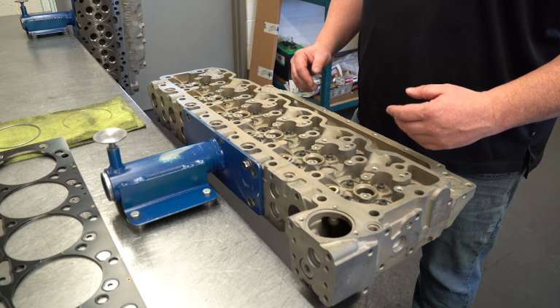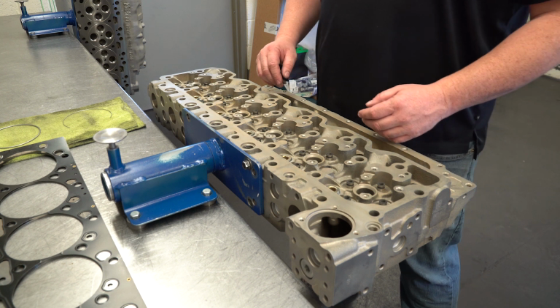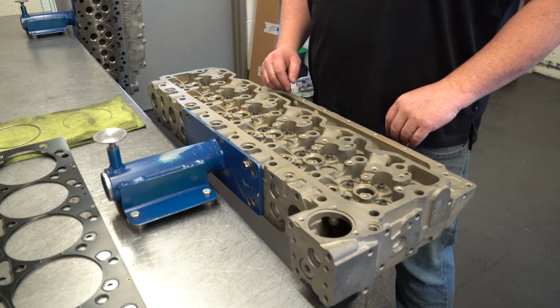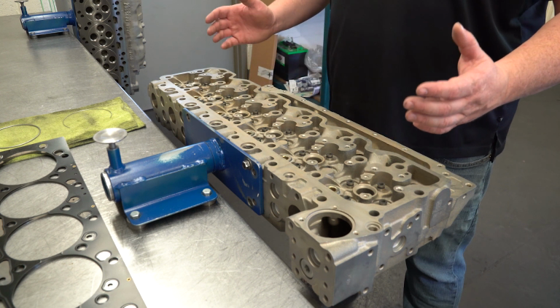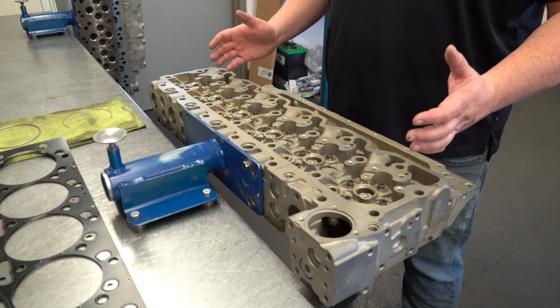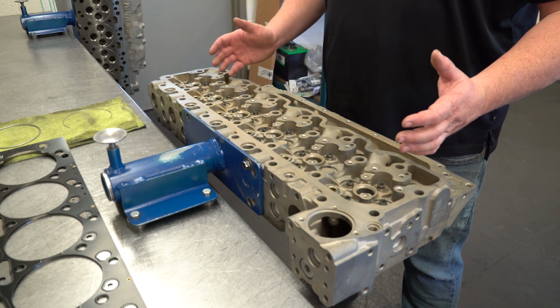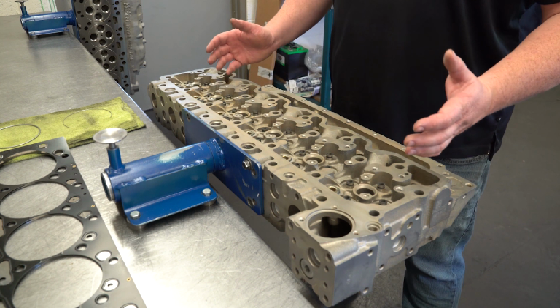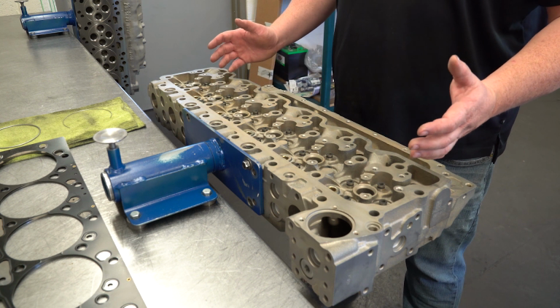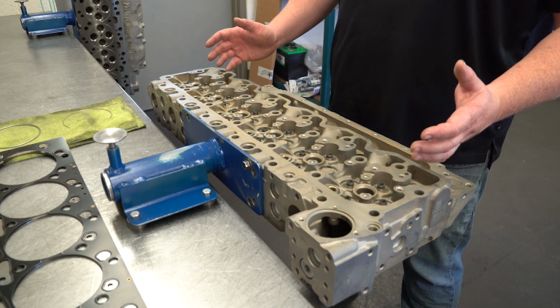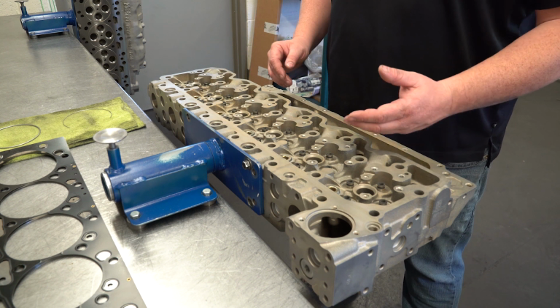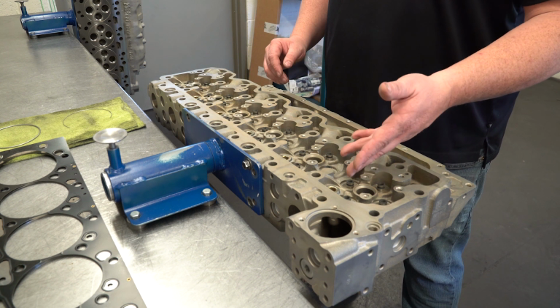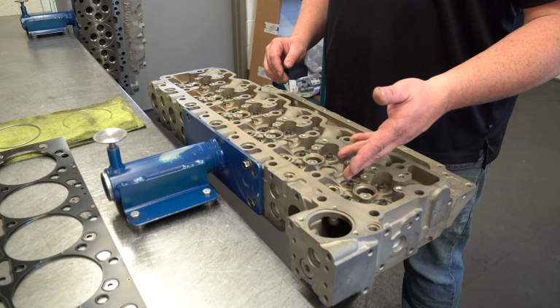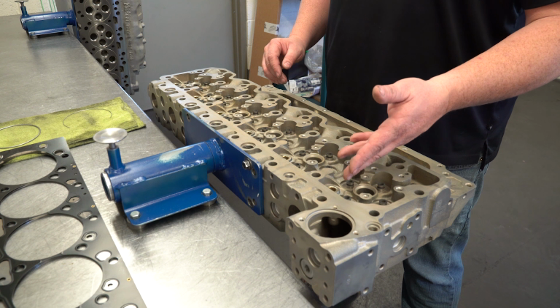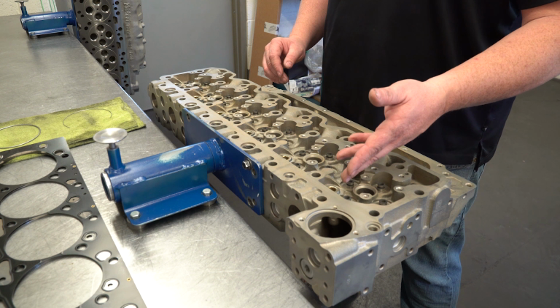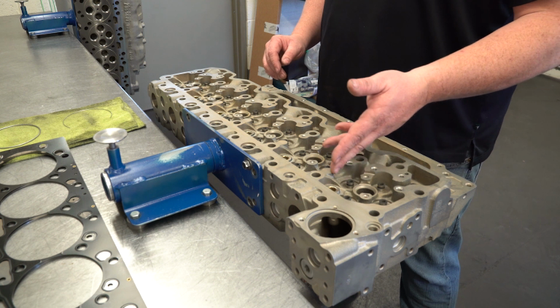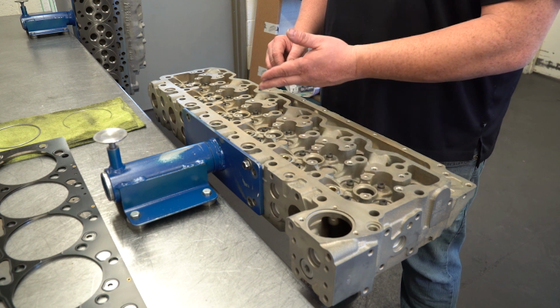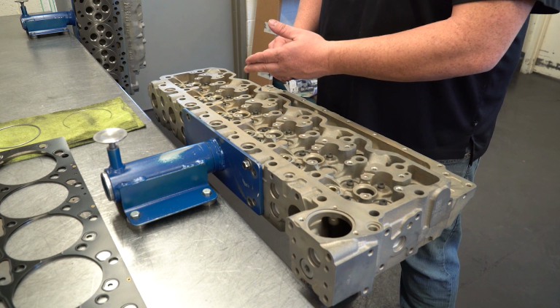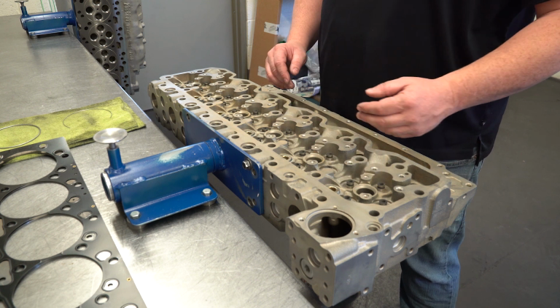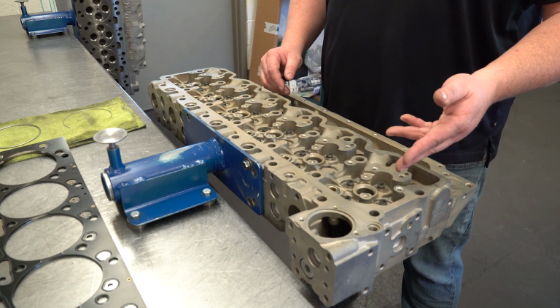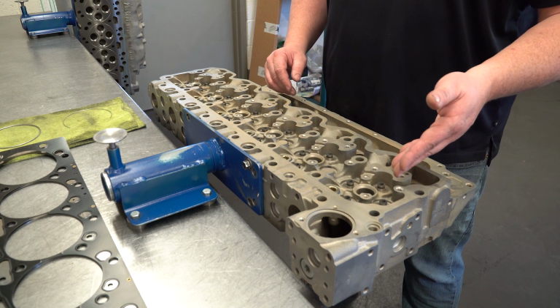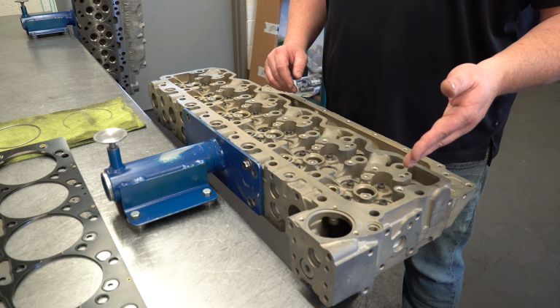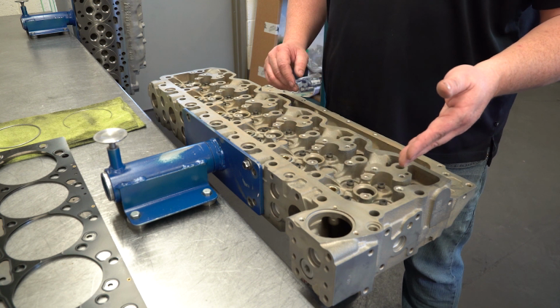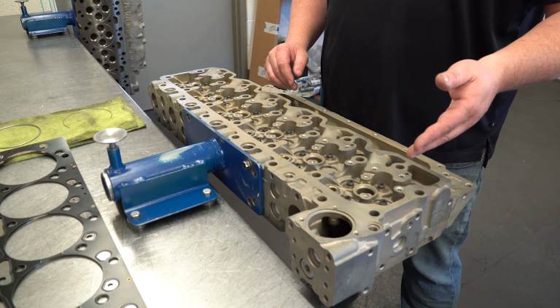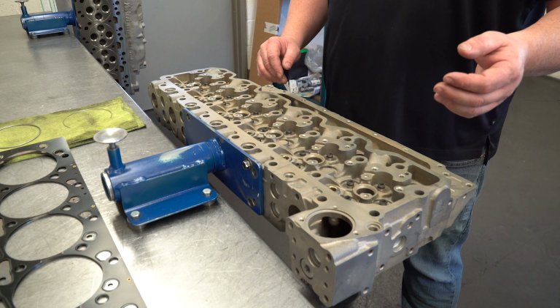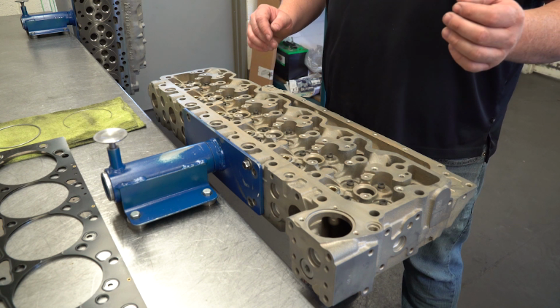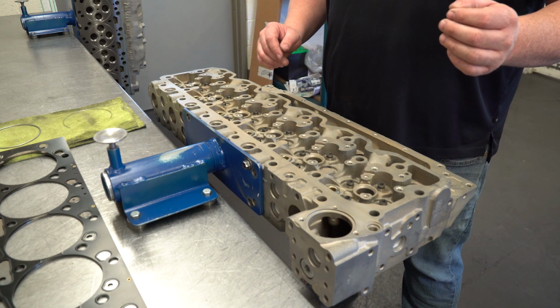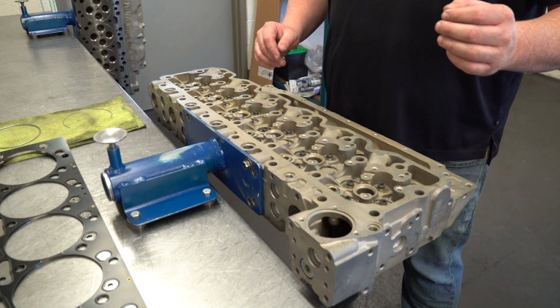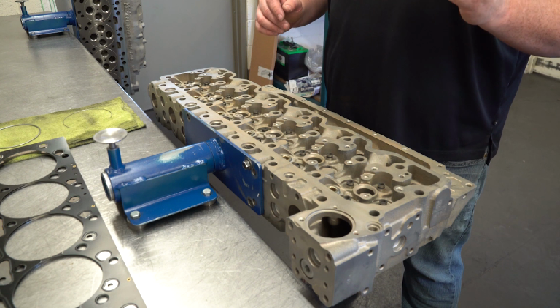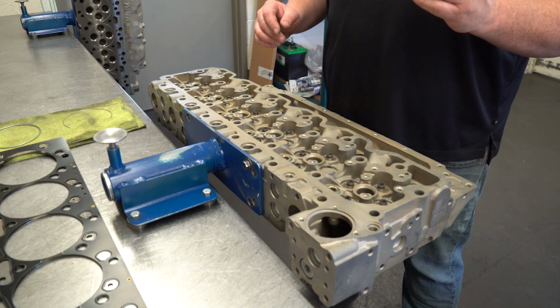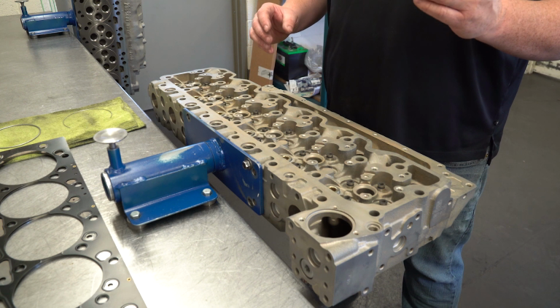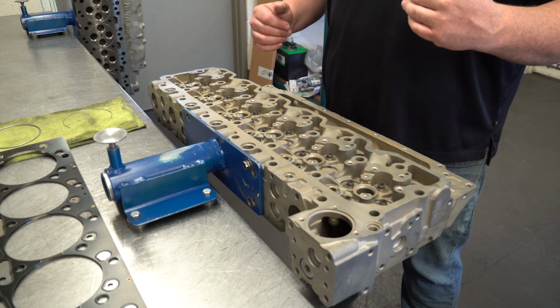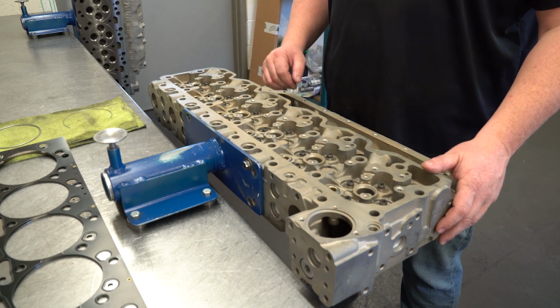With this Industrial Injection performance head, these are some of the things you're going to get. You're going to get the screw-in freeze plugs underneath the valve cover area. We do a hardened guide that is diamond honed and then hardened to our specification.